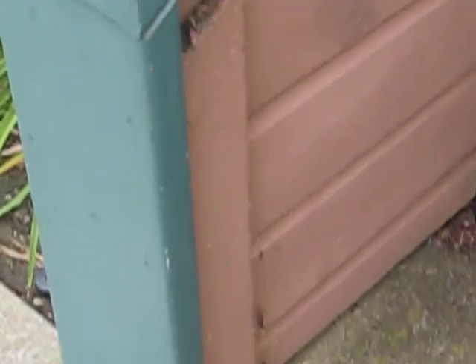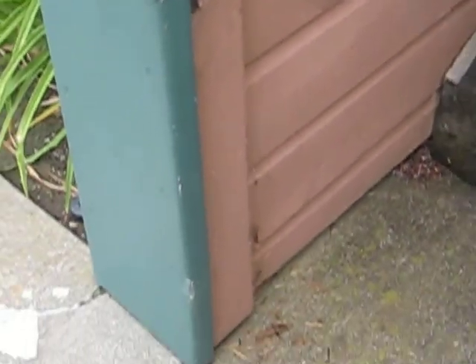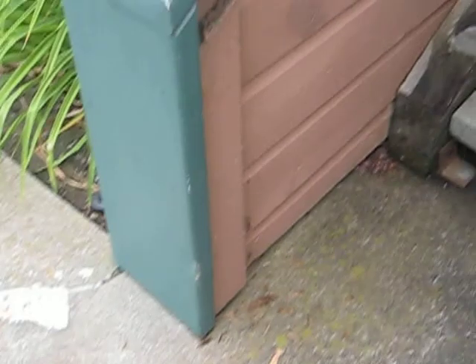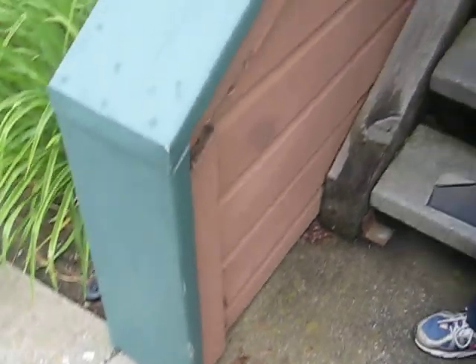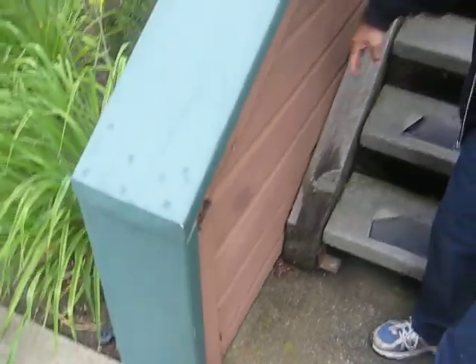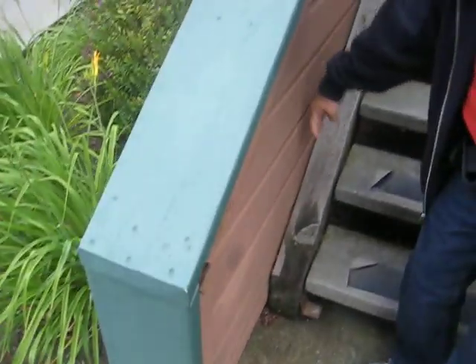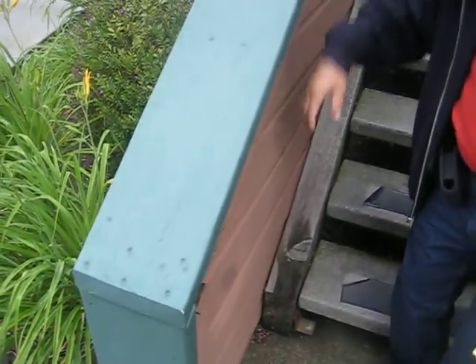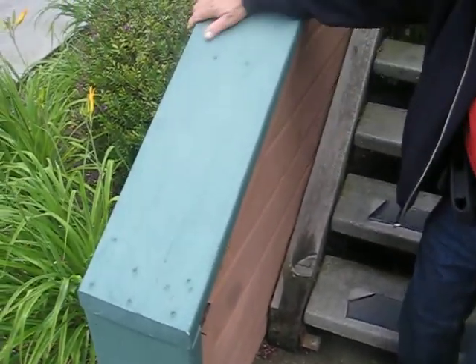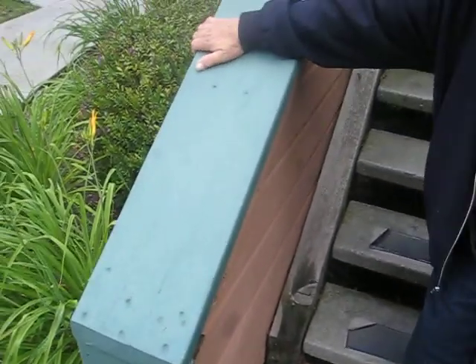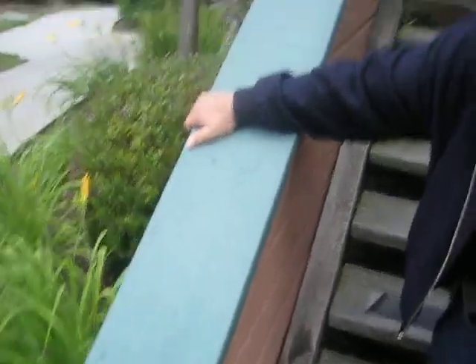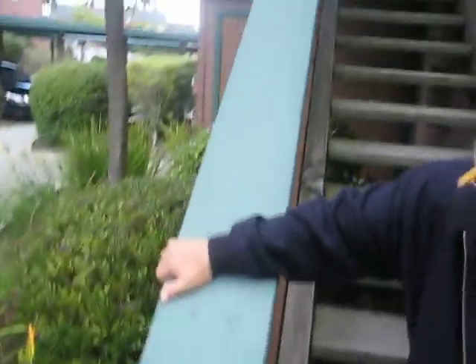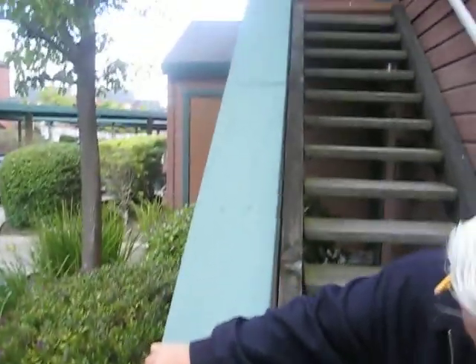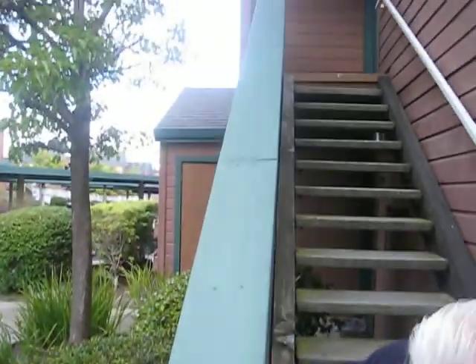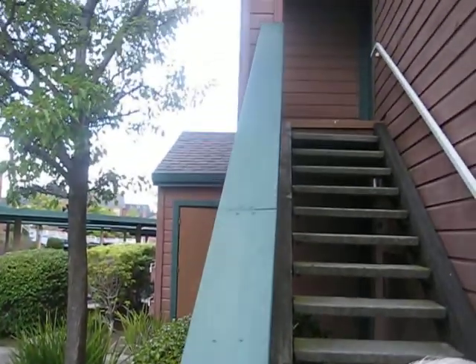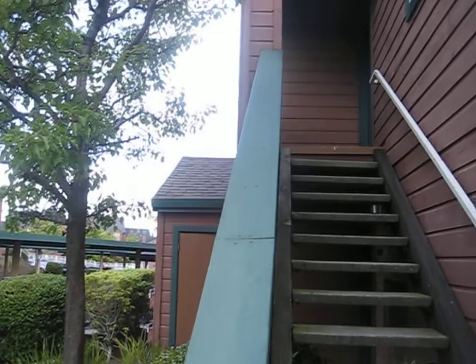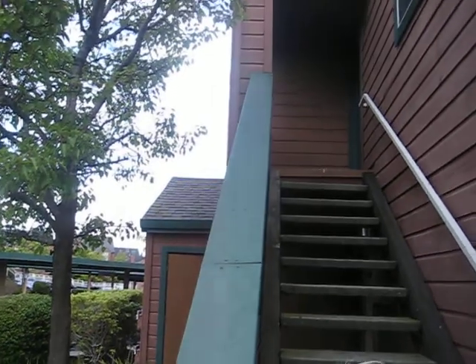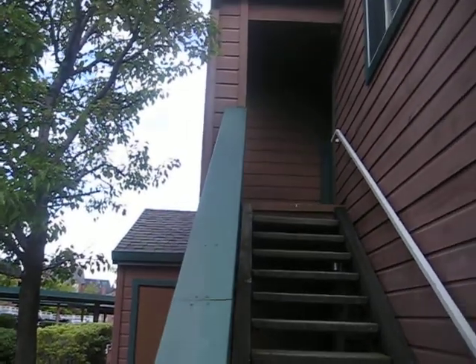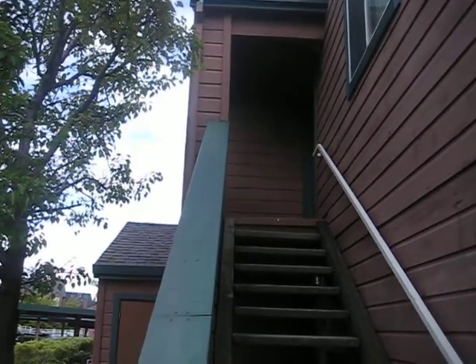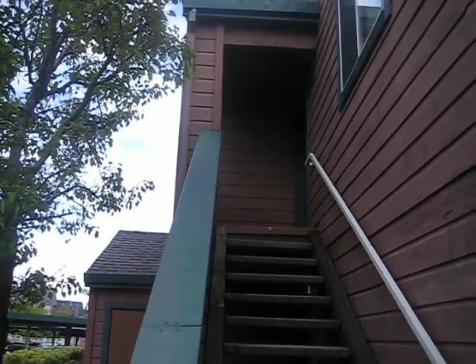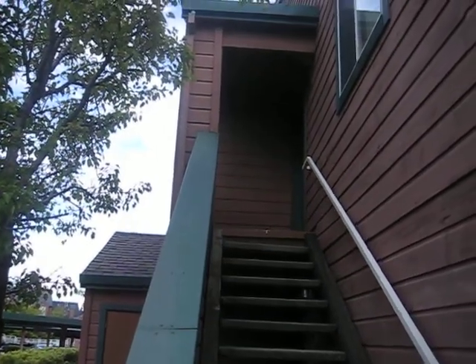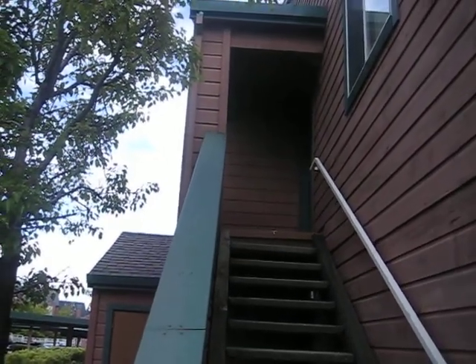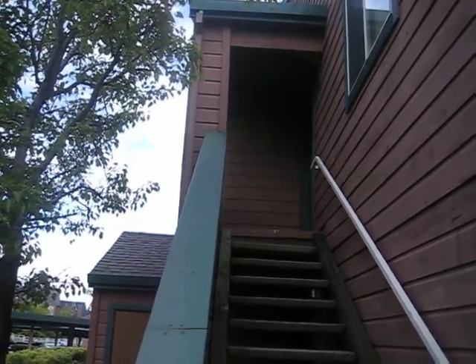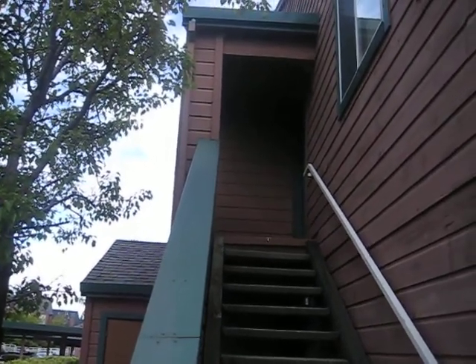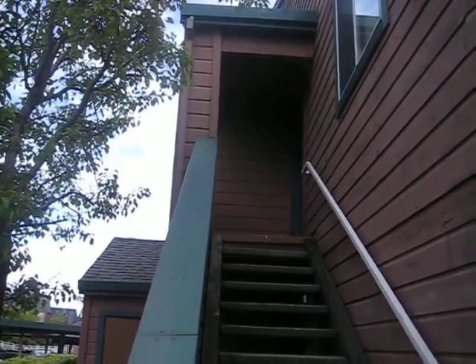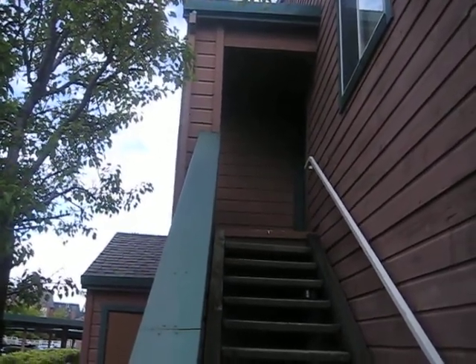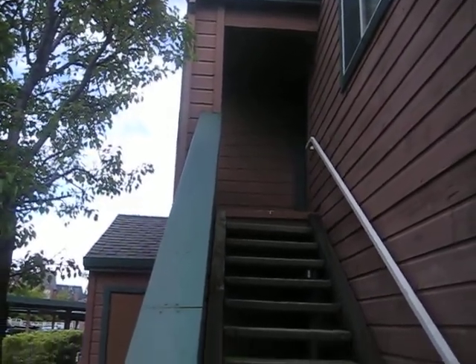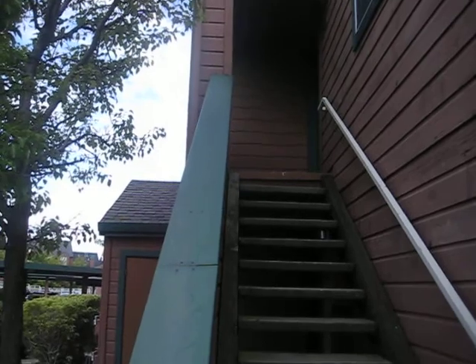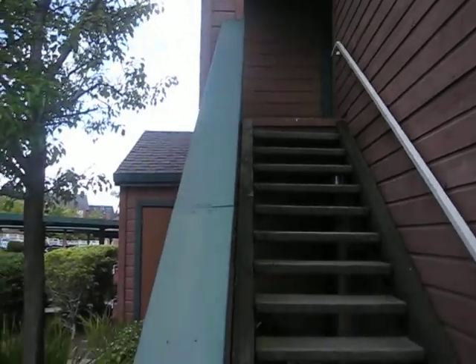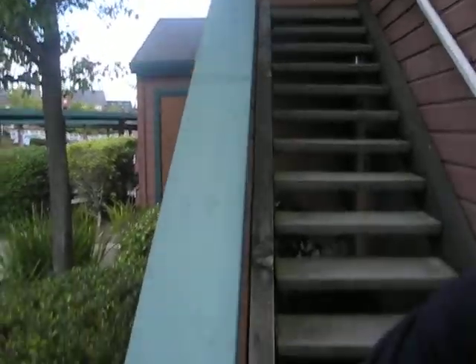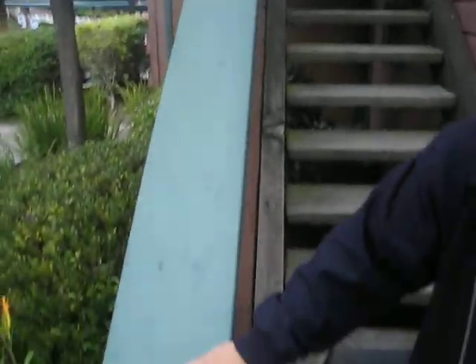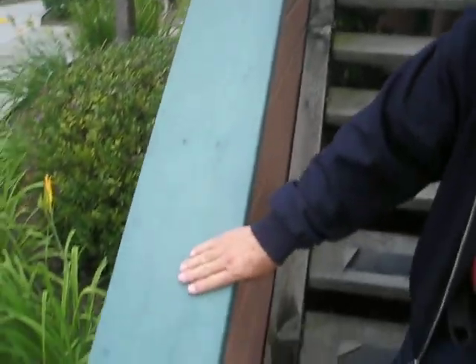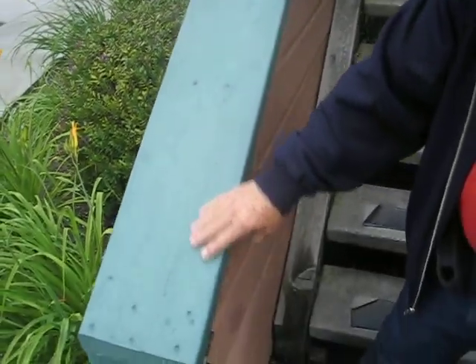We'll put a bracket in so we'll be able to make it solid and give us the protection that we need from the composite trim.